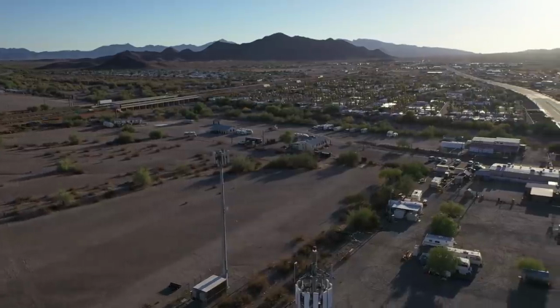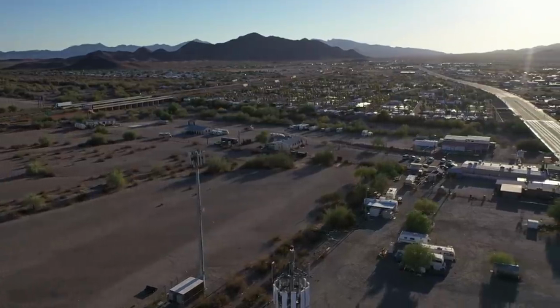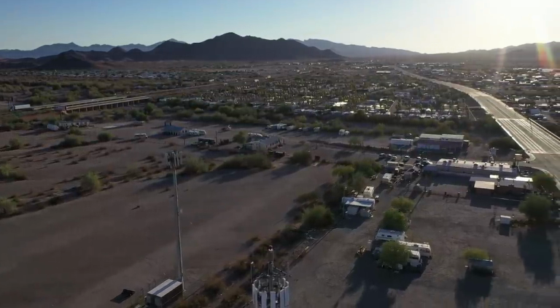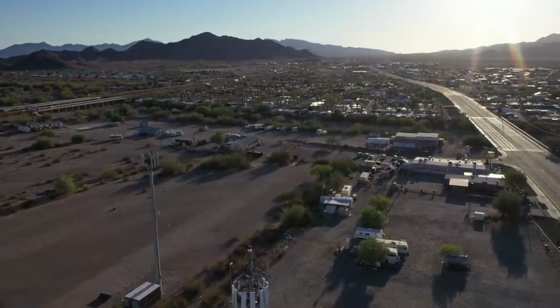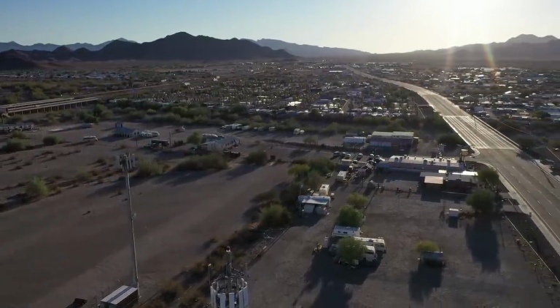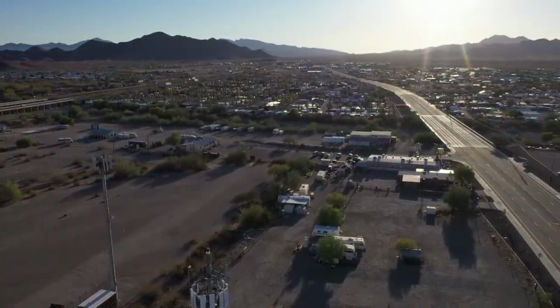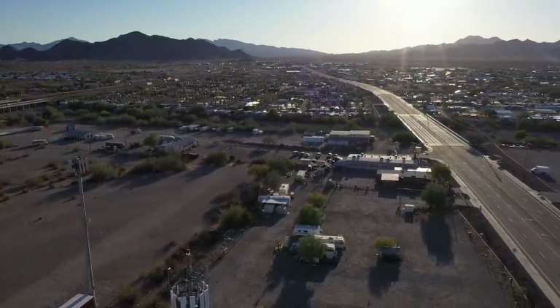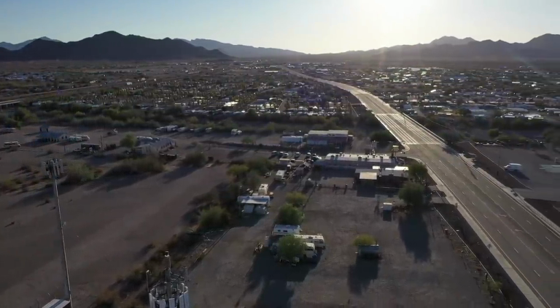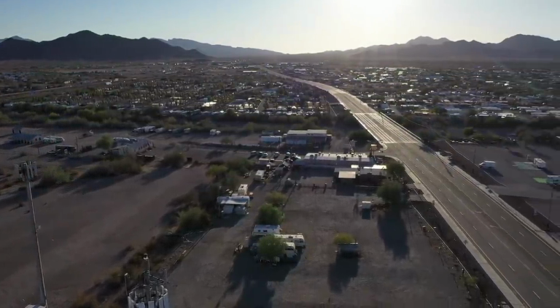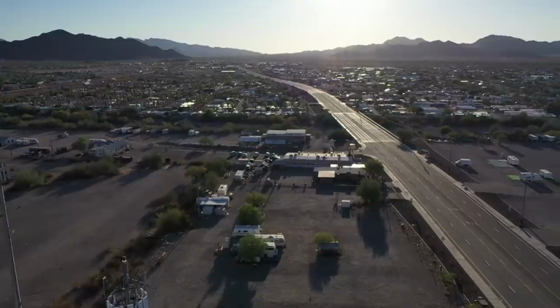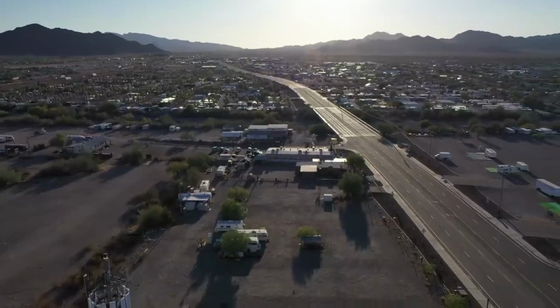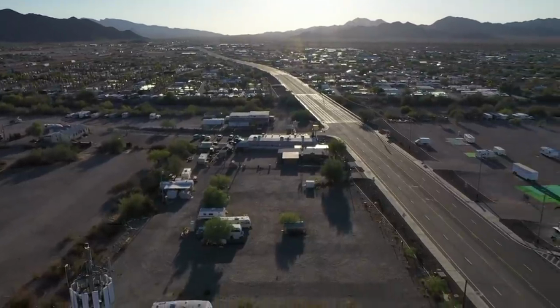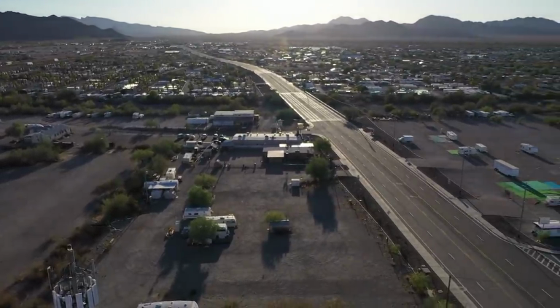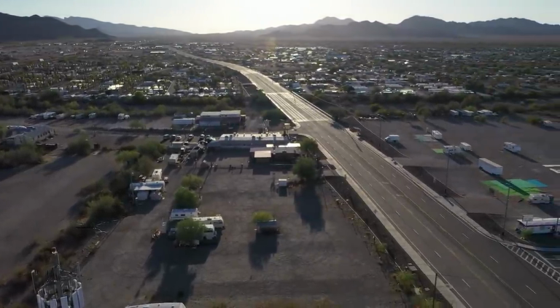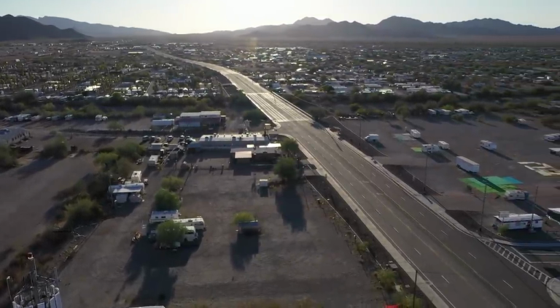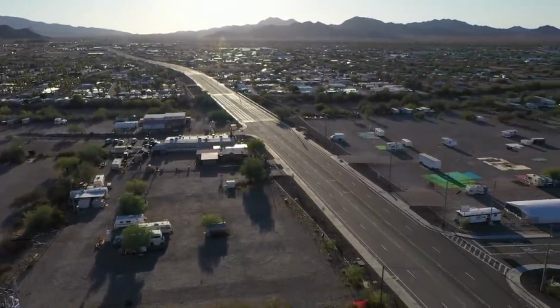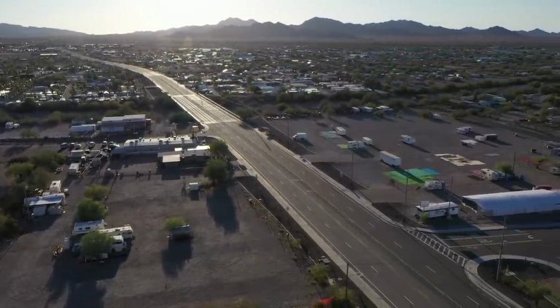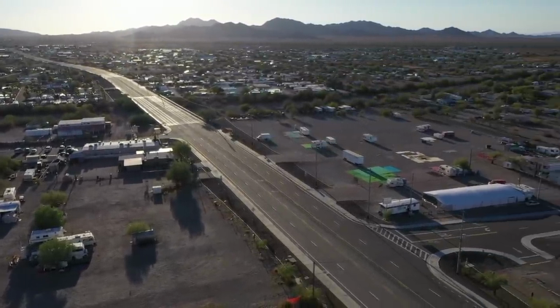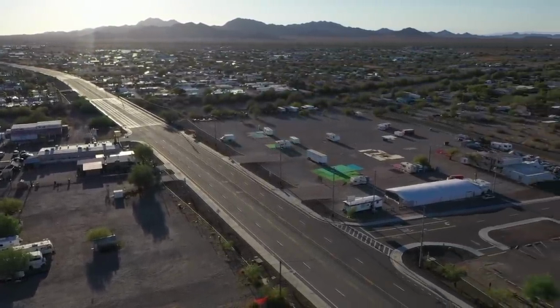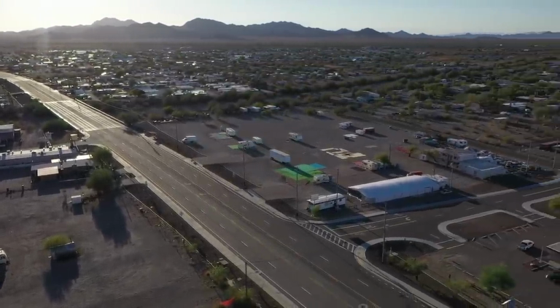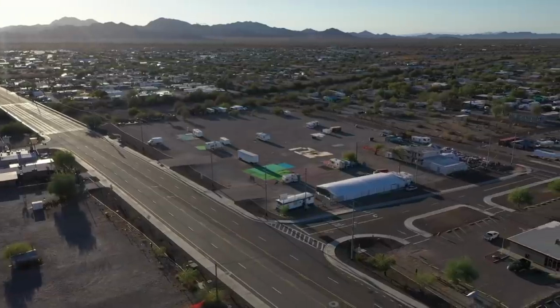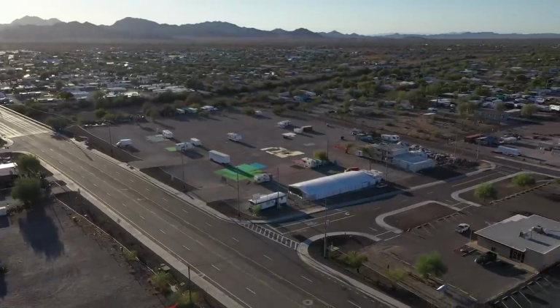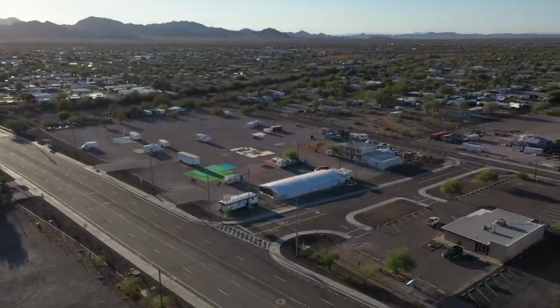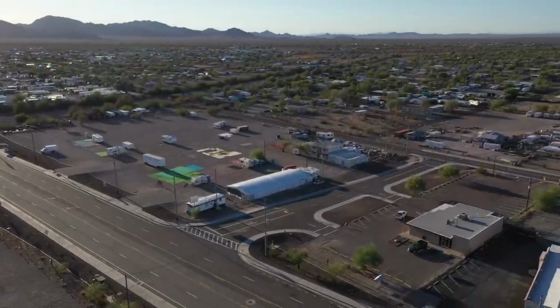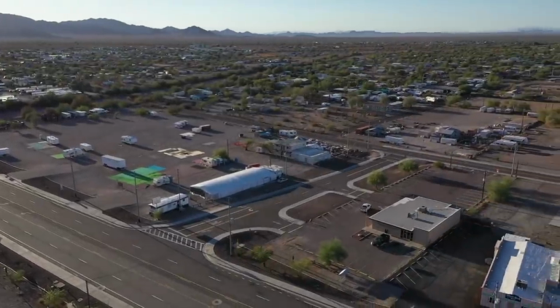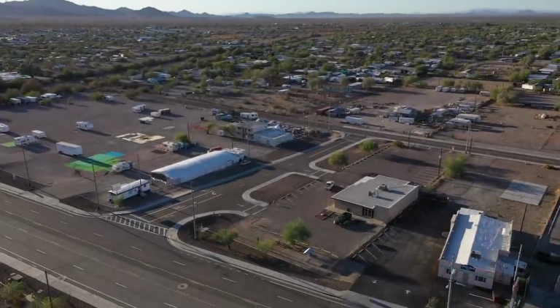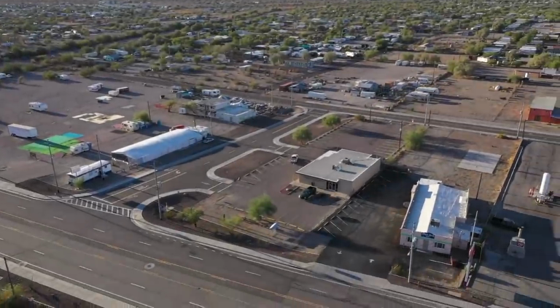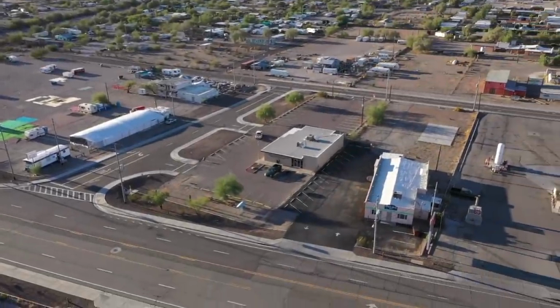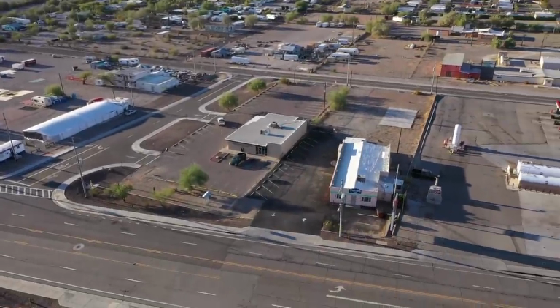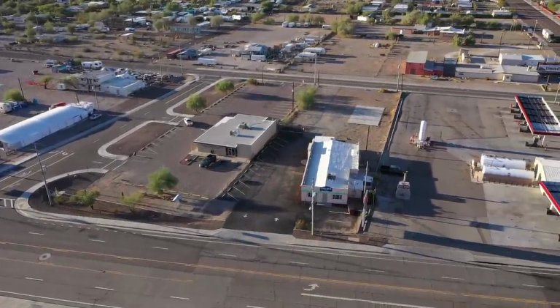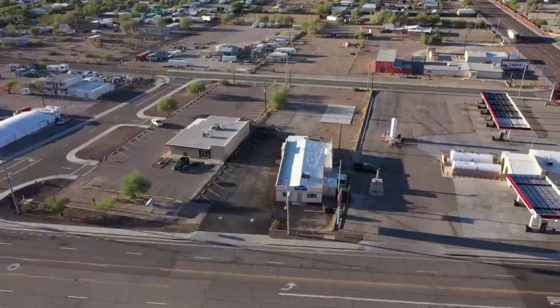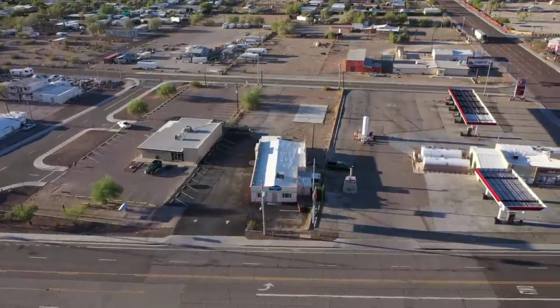But you can definitely stay there at his RV park — call him up. That one I do recommend; he's my buddy. There's the post office. All right, let's keep on going.